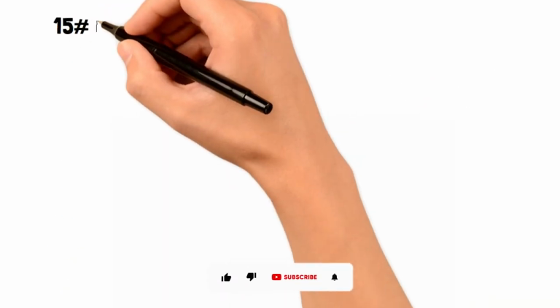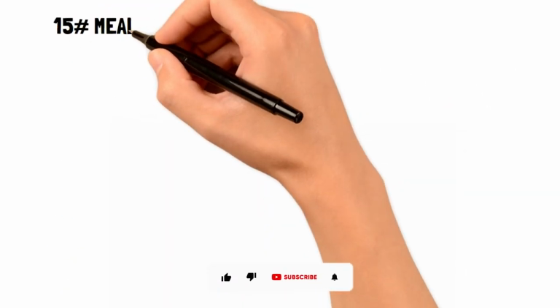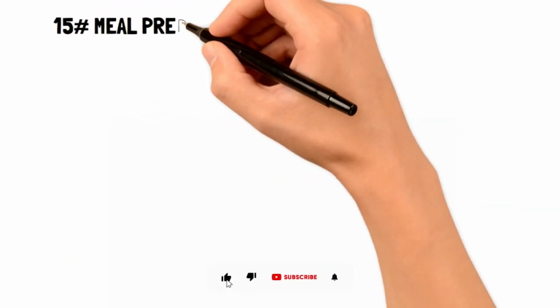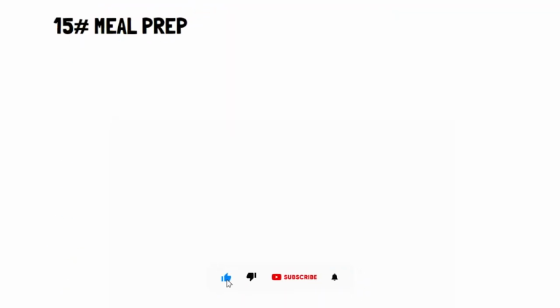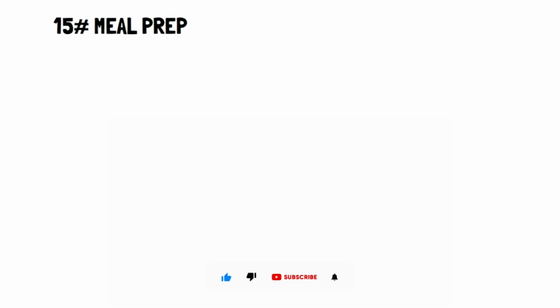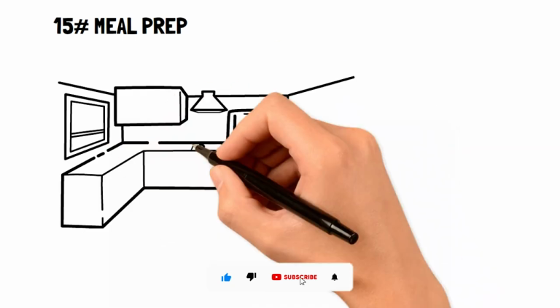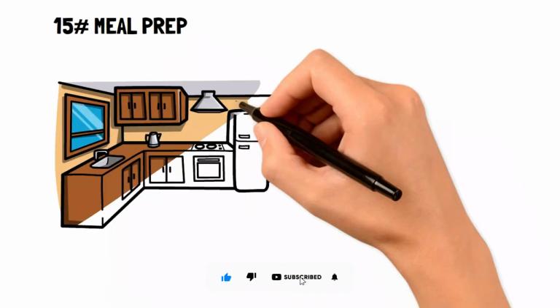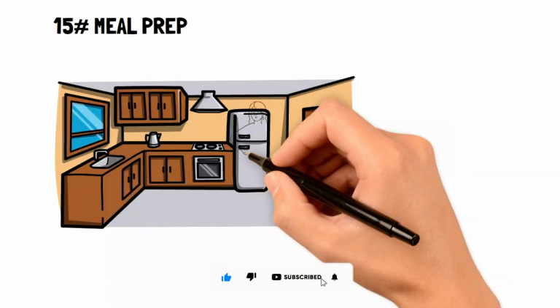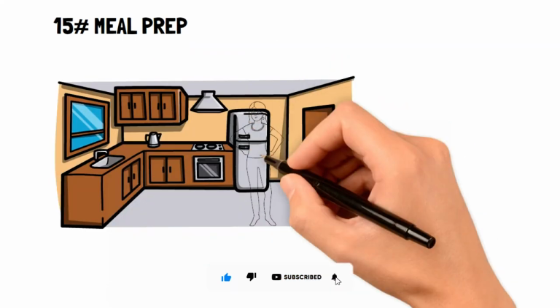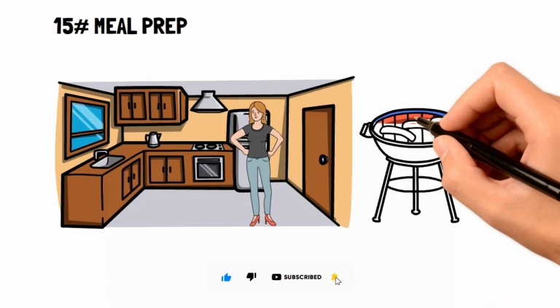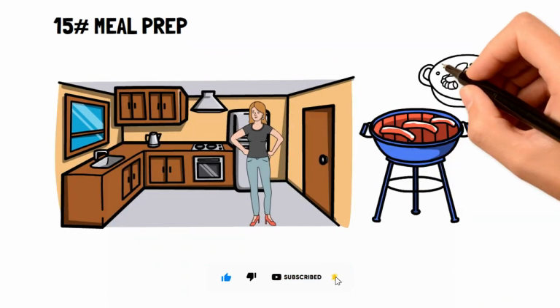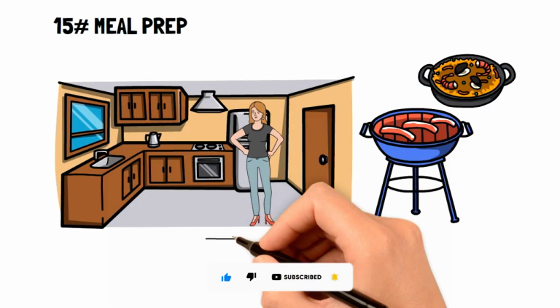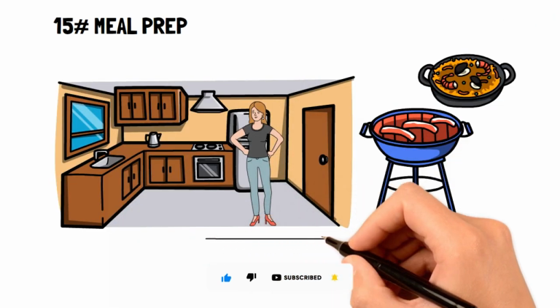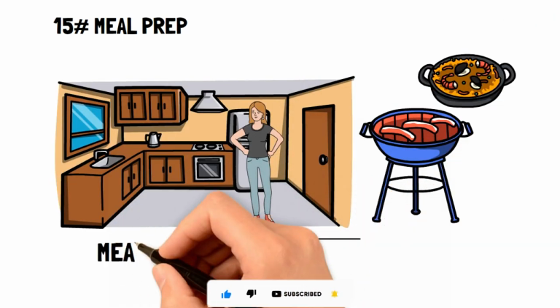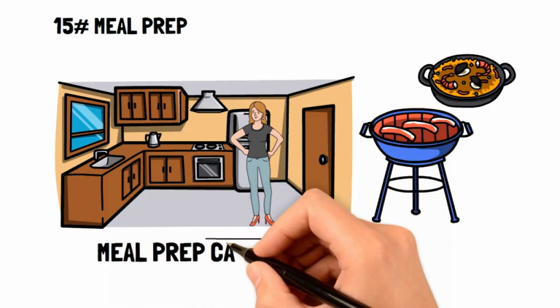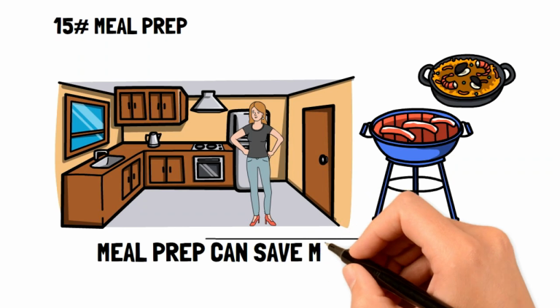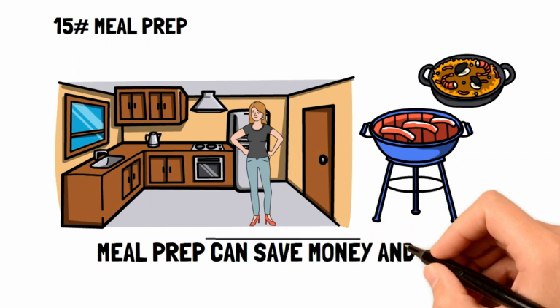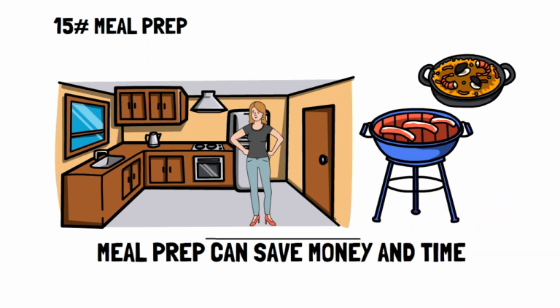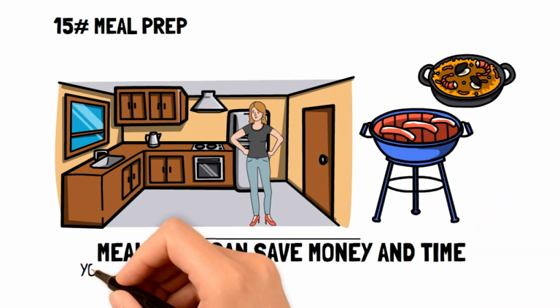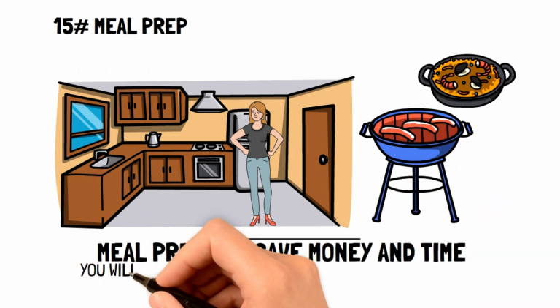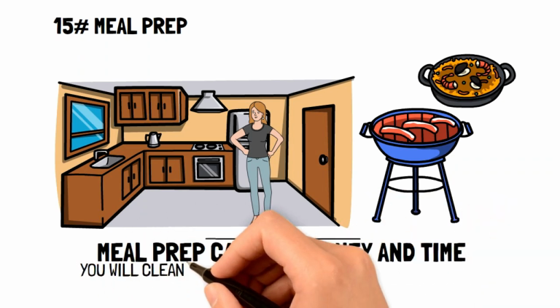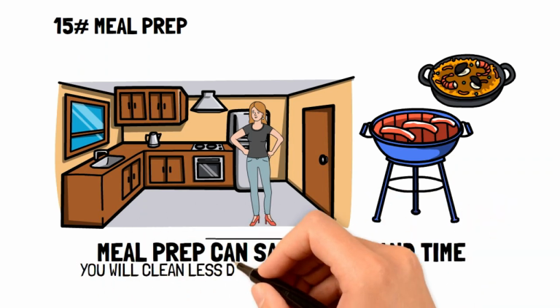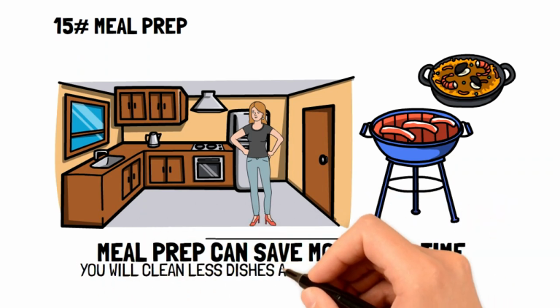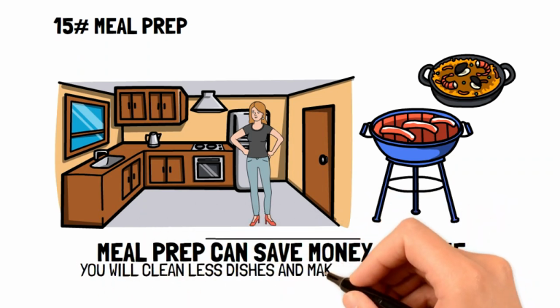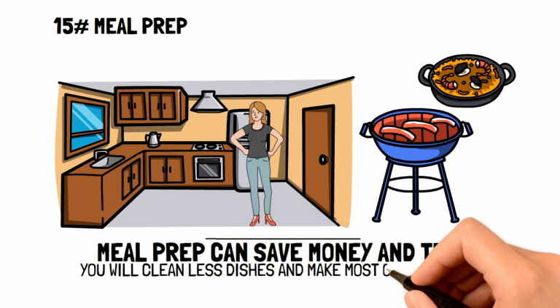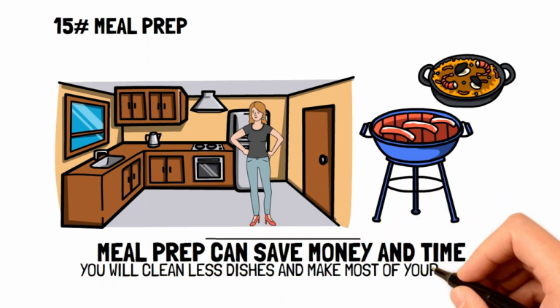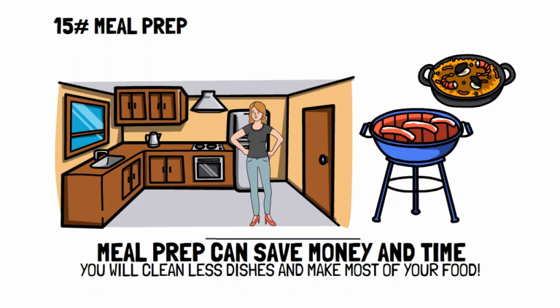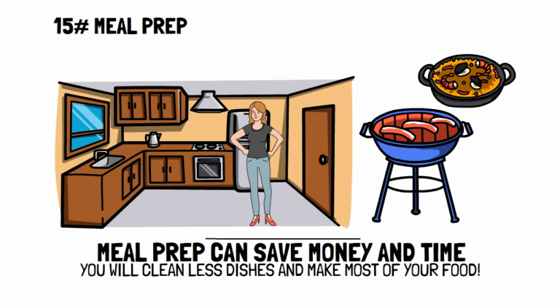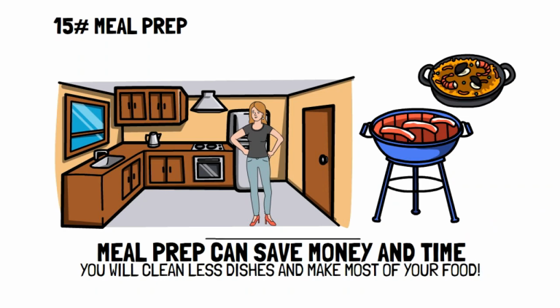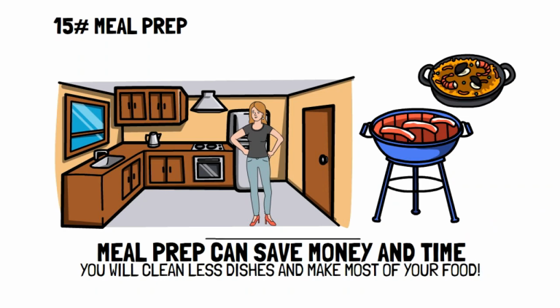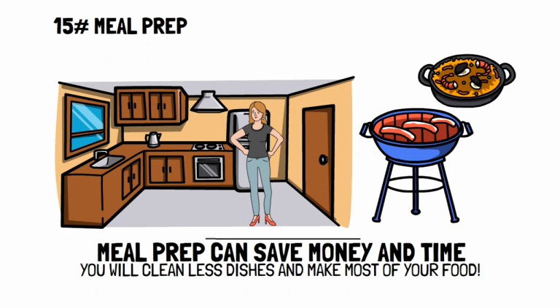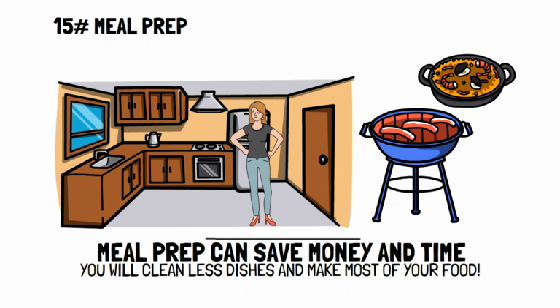Number fifteen: meal prep. Meal prepping is a great way not only to cut down money spent on food, but also on the time it takes to make food and the number of dishes you'd have to wash. If you want a great frugal living tip to make the most of your food, take the time to meal prep recipes.